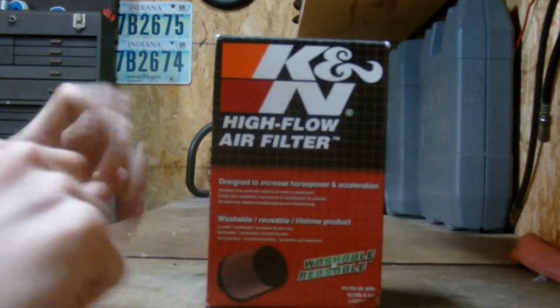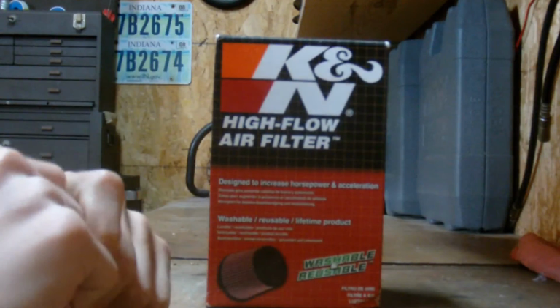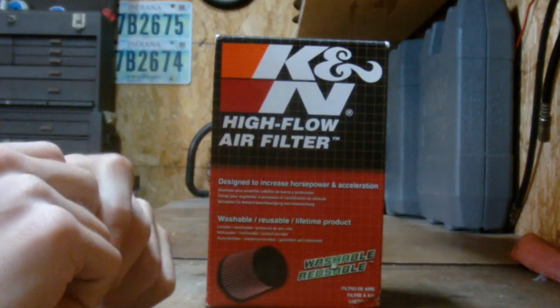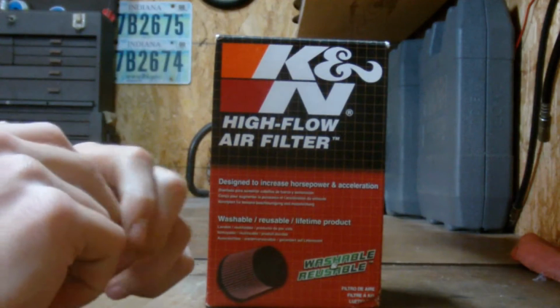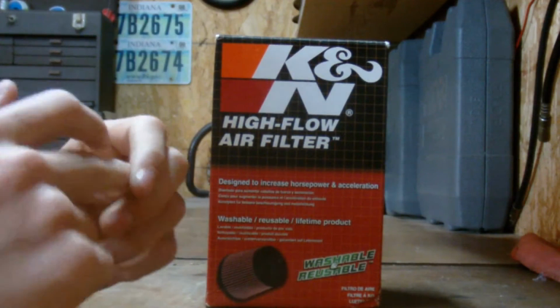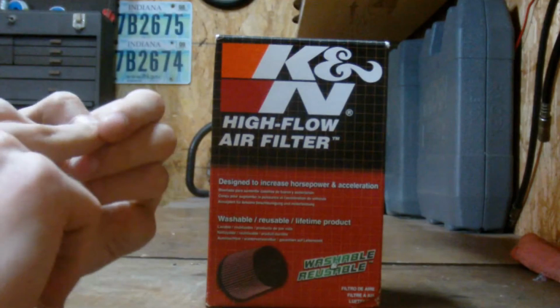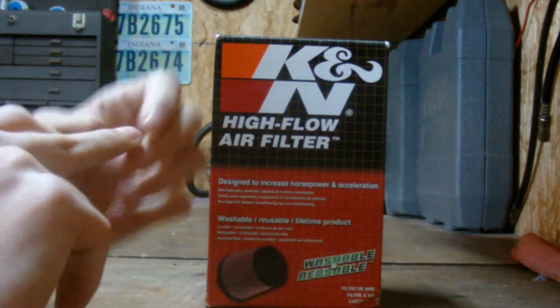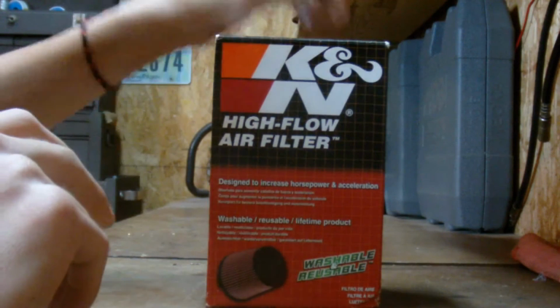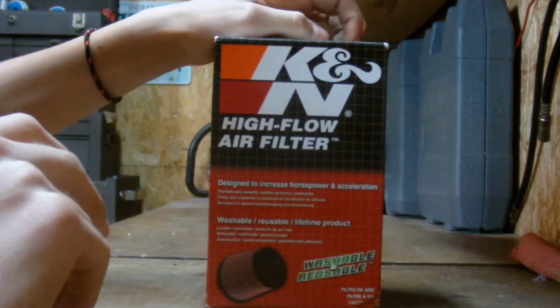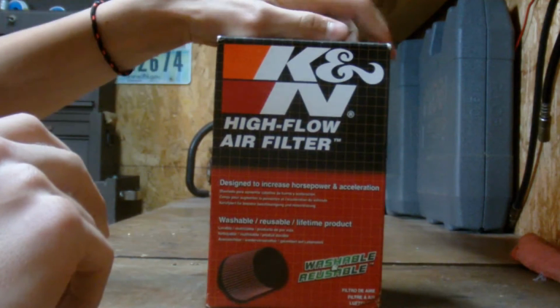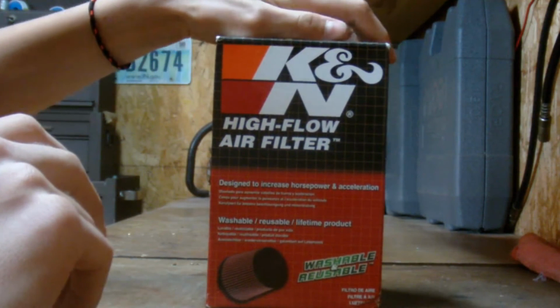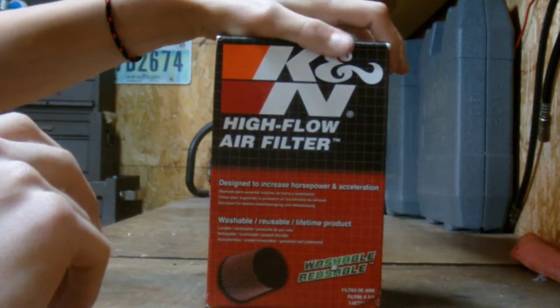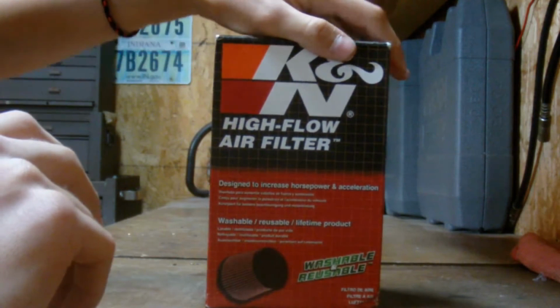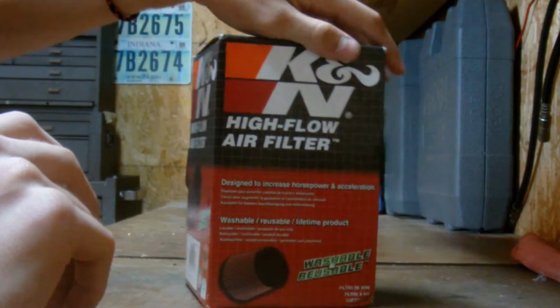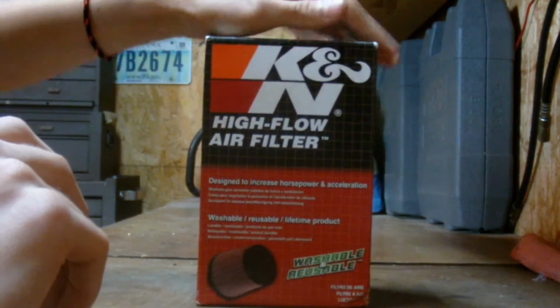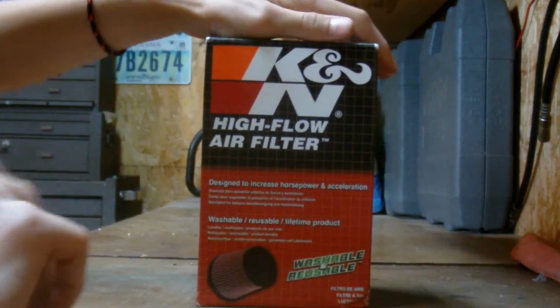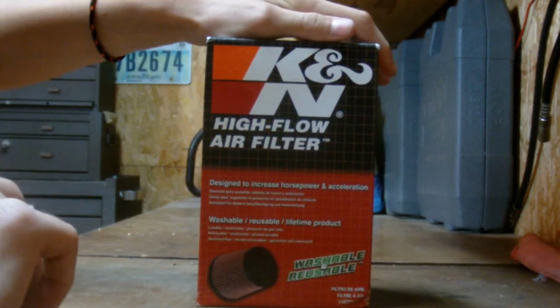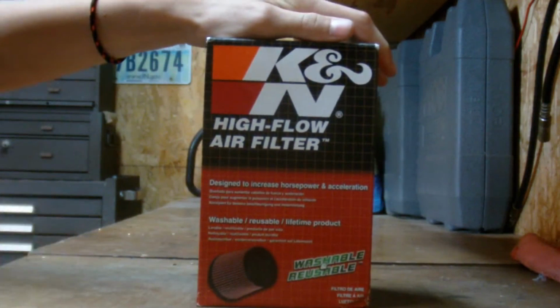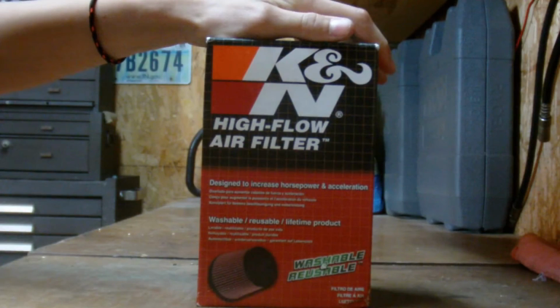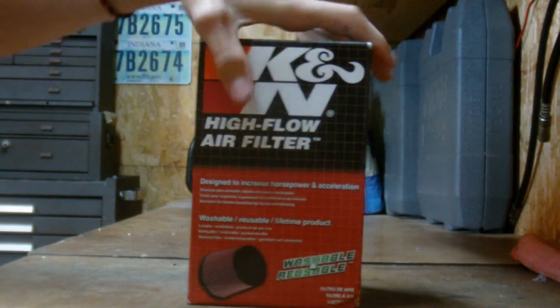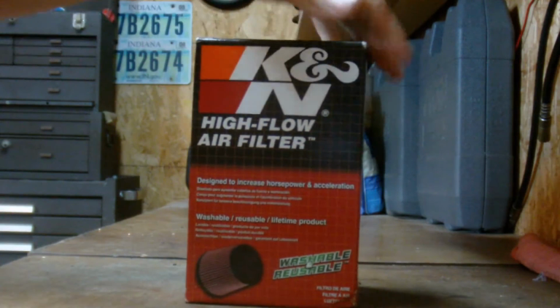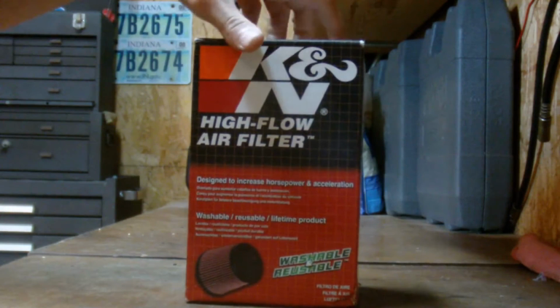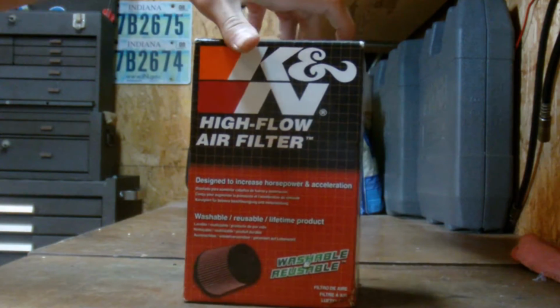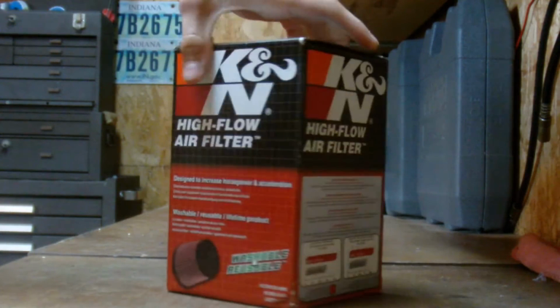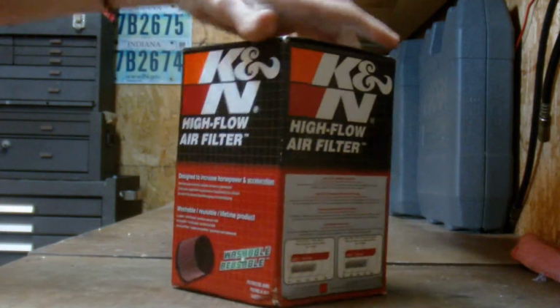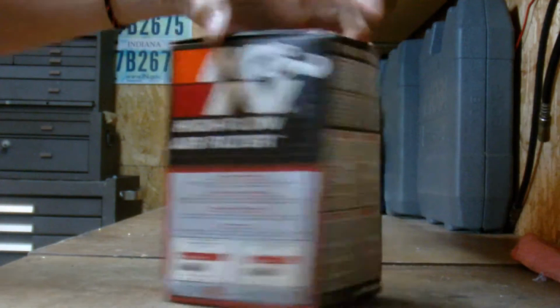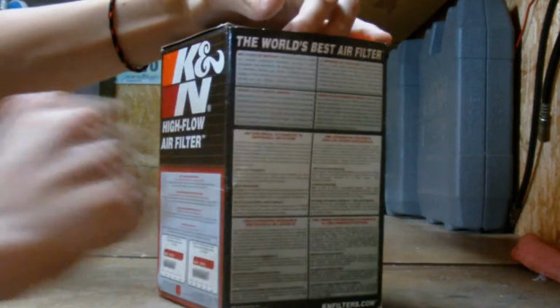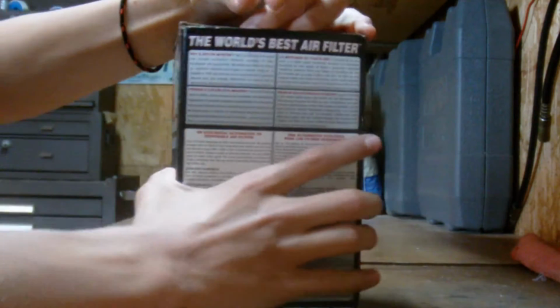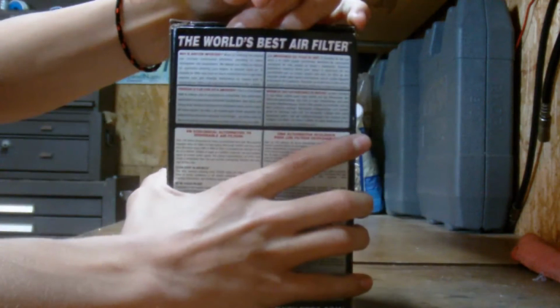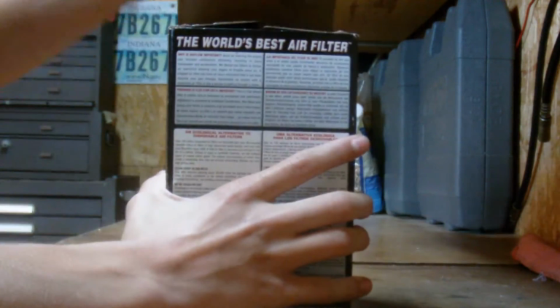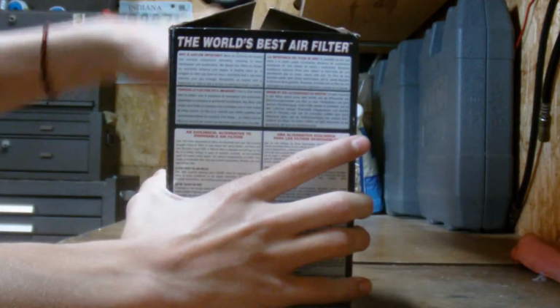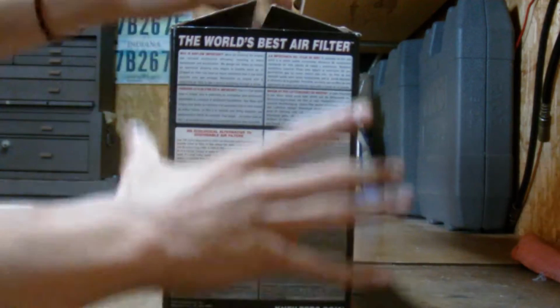I decided to get a Canon air filter for my '85 Honda because it seemed like the best choice. I've gotten other filters from them before and they just seem pretty high quality. And they added low performance too, so I'm going to get to the actual unboxing.